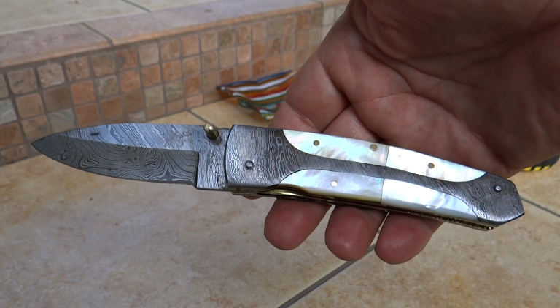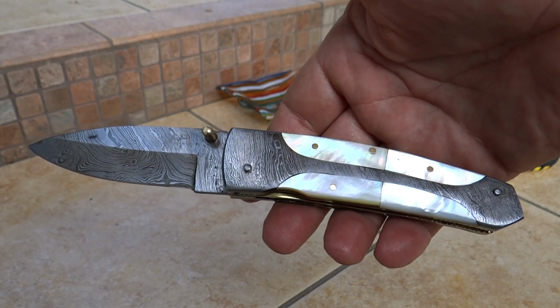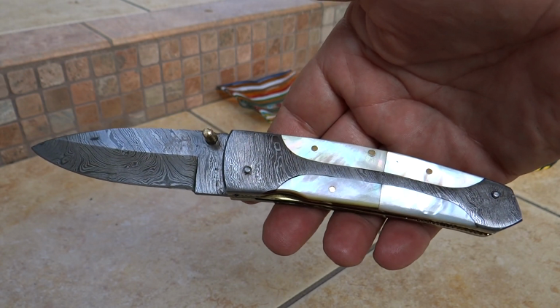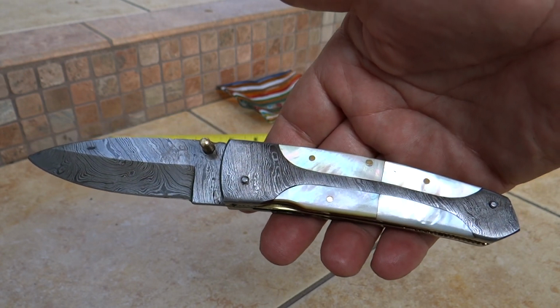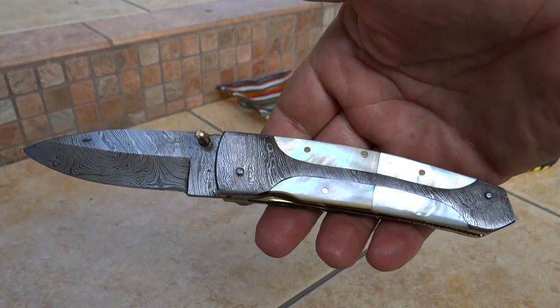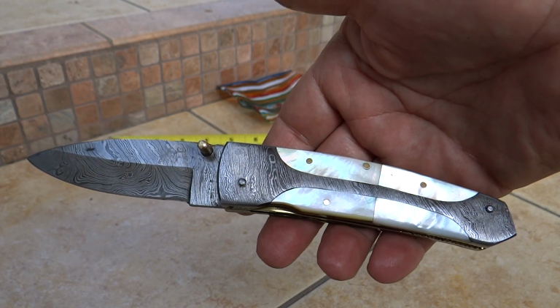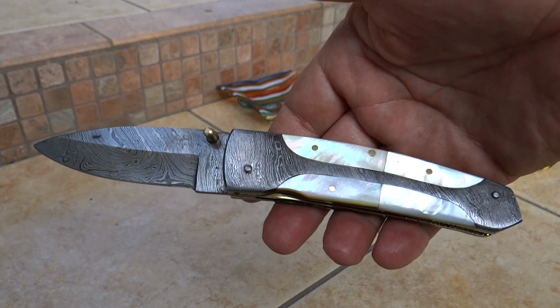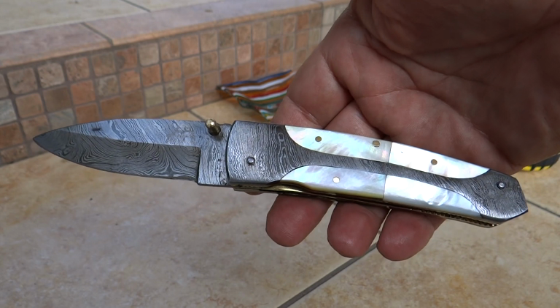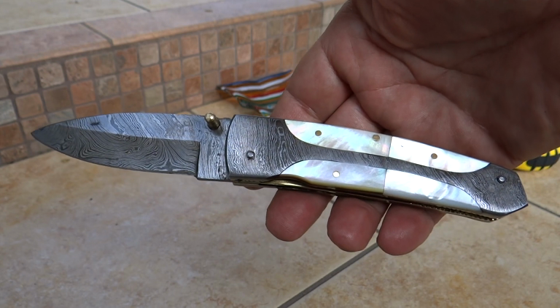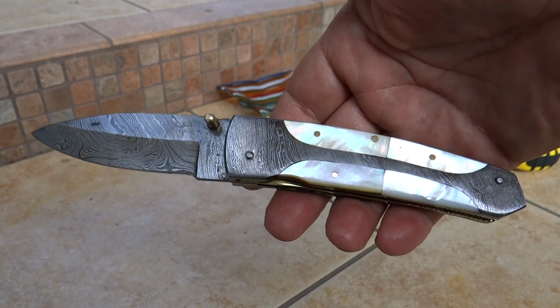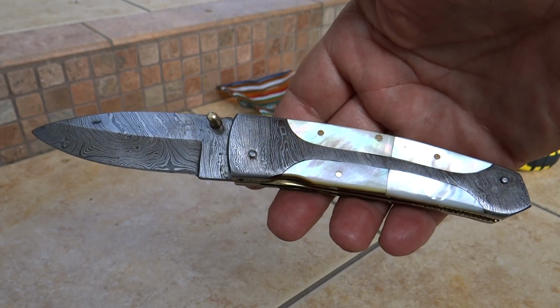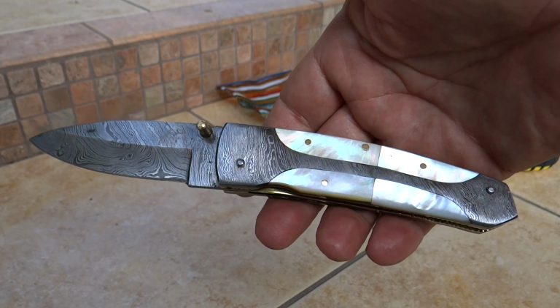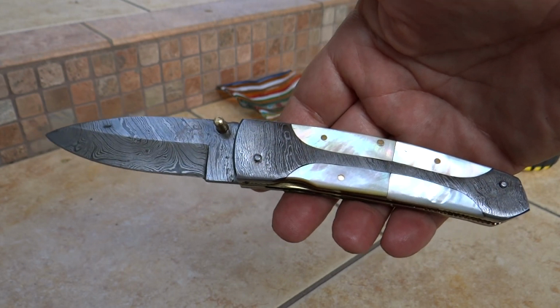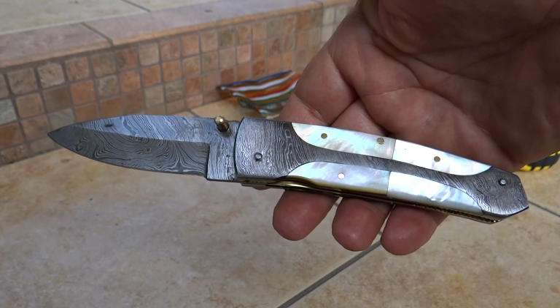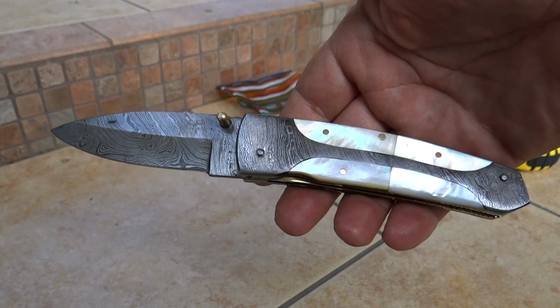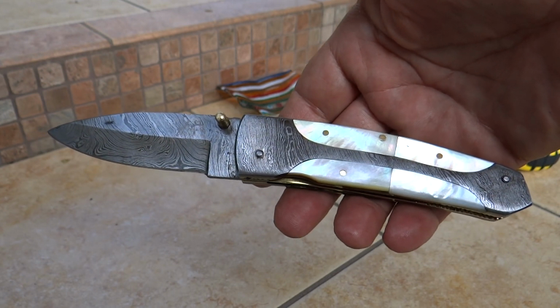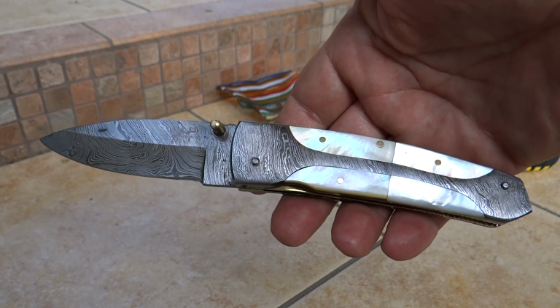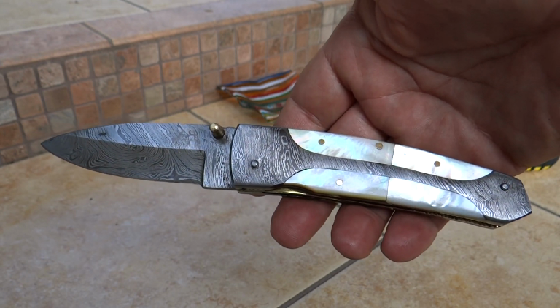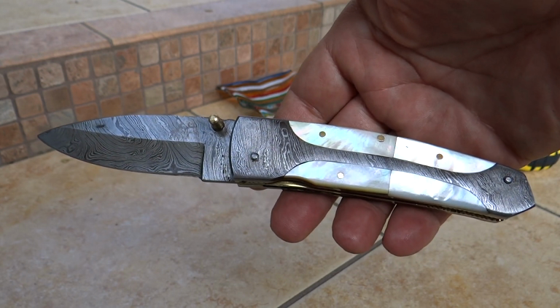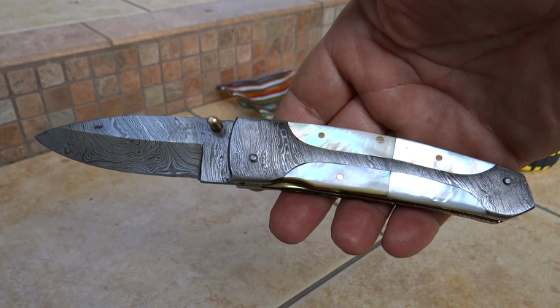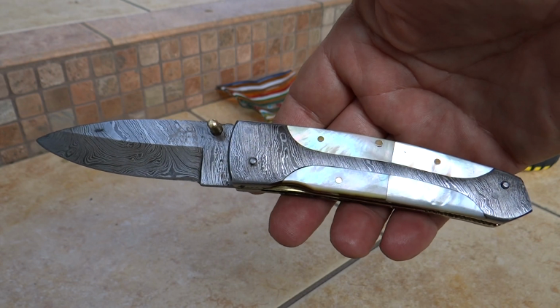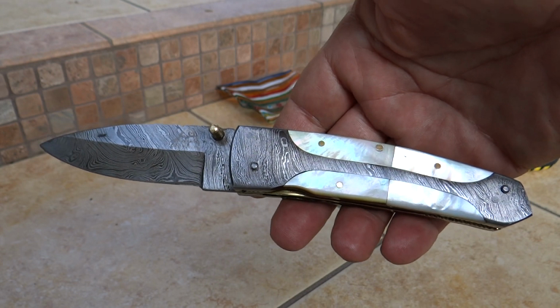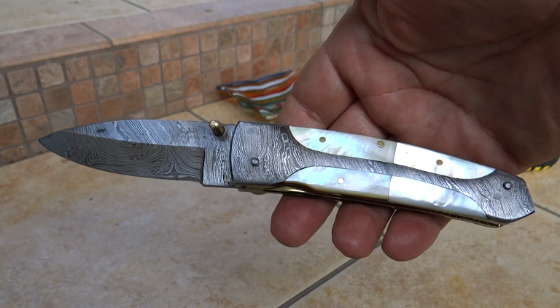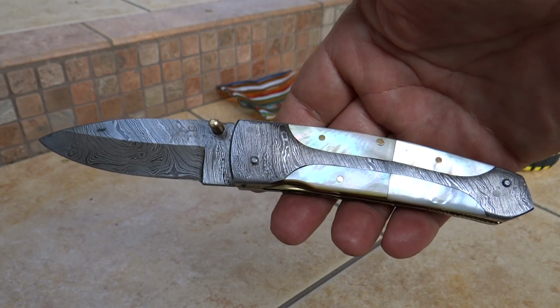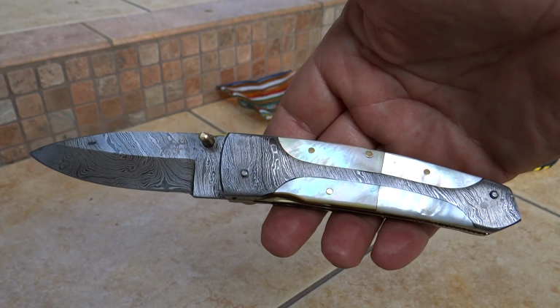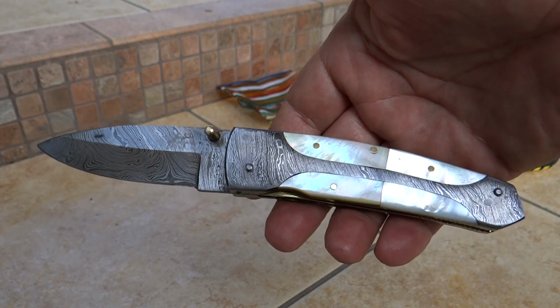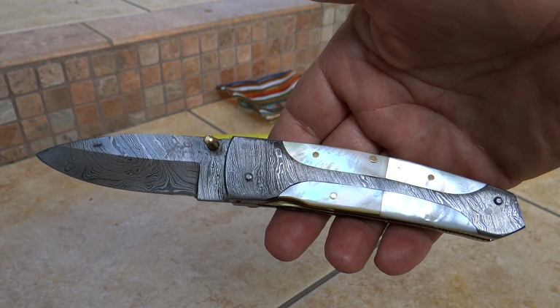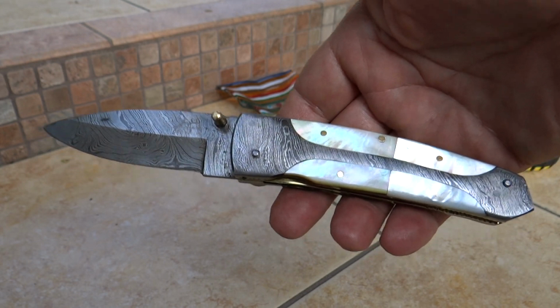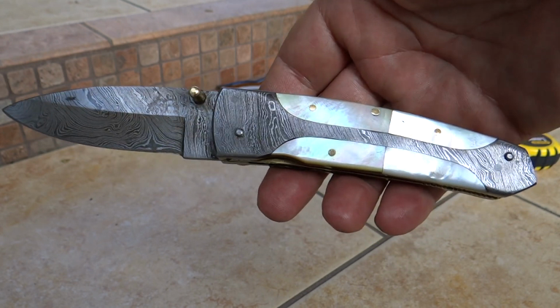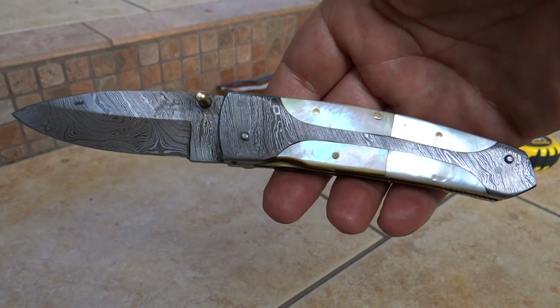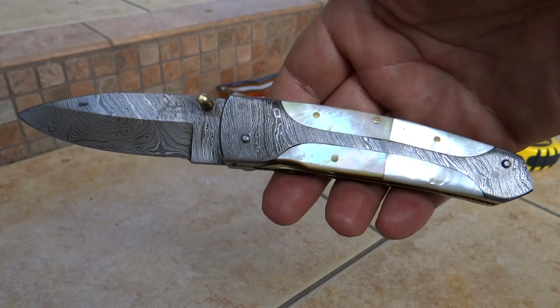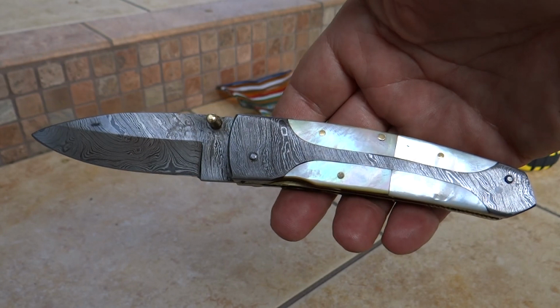This is Paul showing you a new model of ours. Thanks for looking — keep looking and subscribe to our YouTube channel so when we release new models you'll get updates. Check out our website on a continual basis. Thanks very much. Bye-bye.